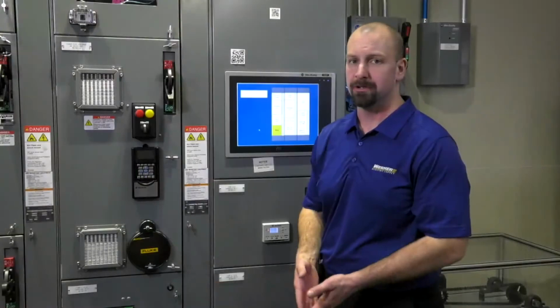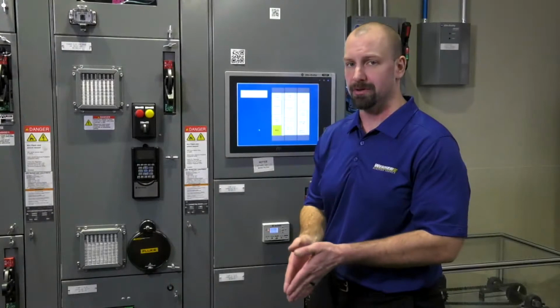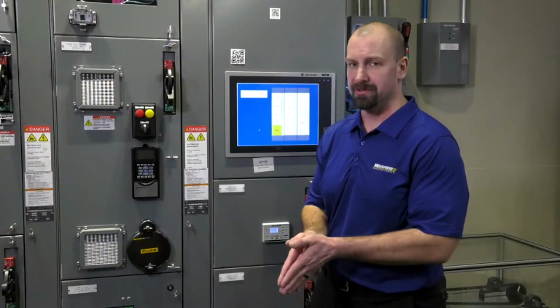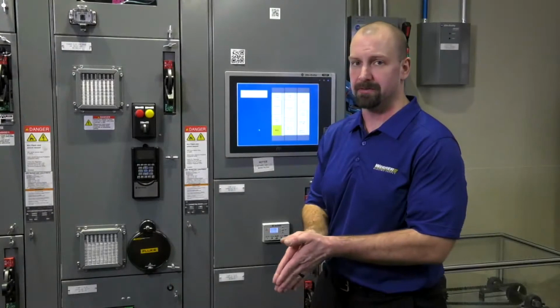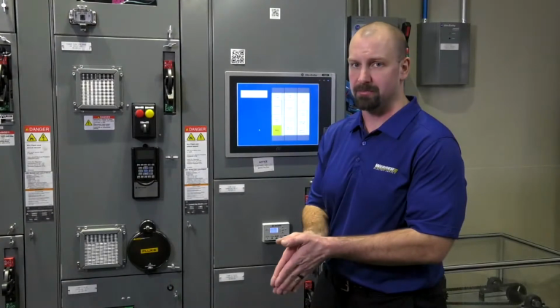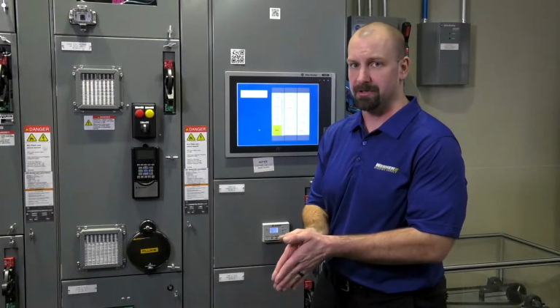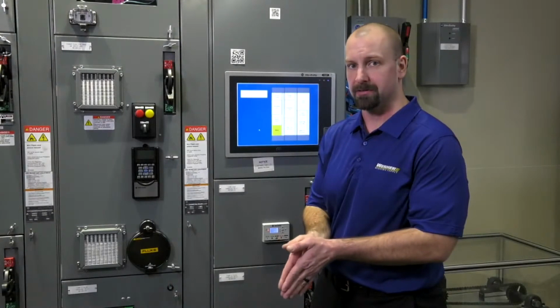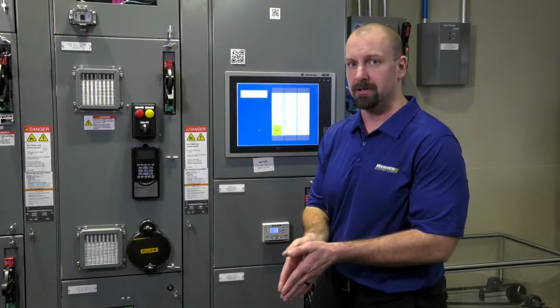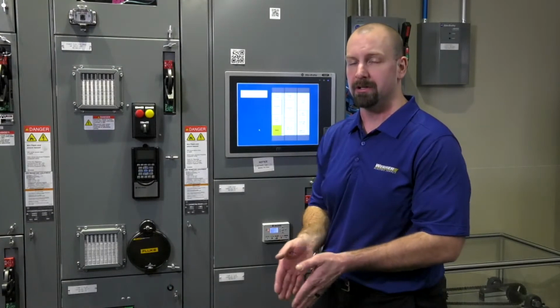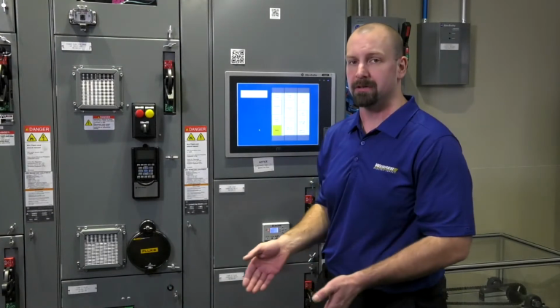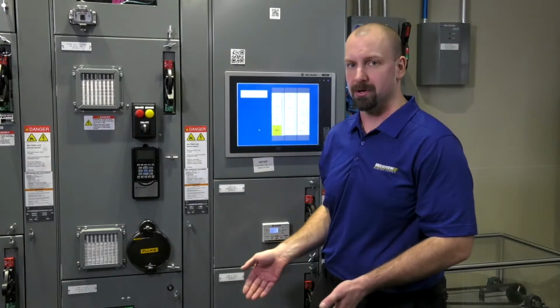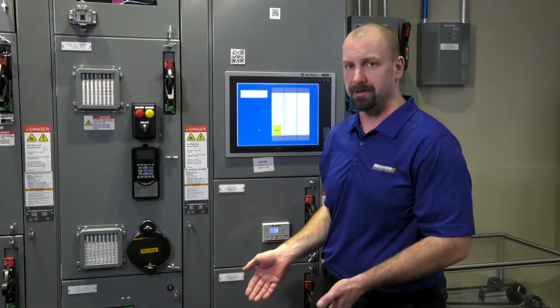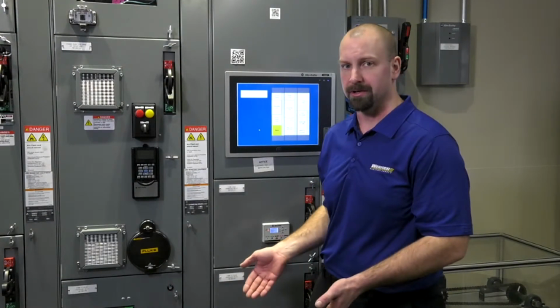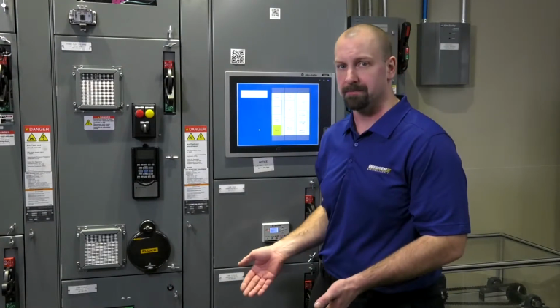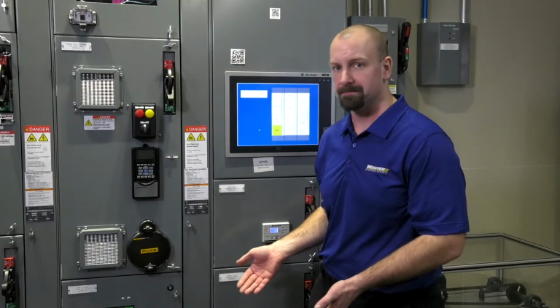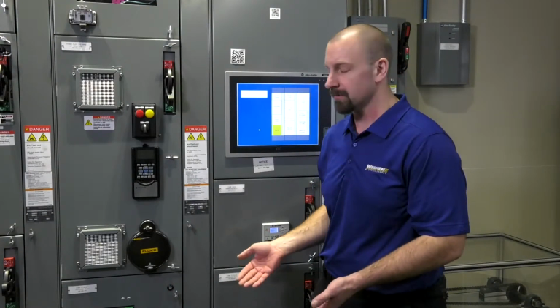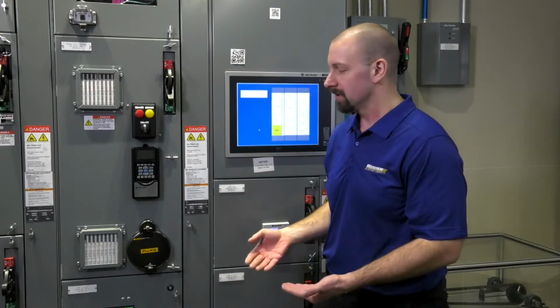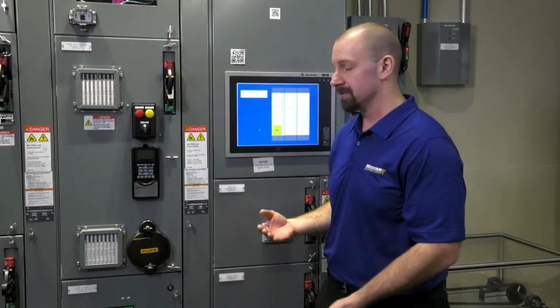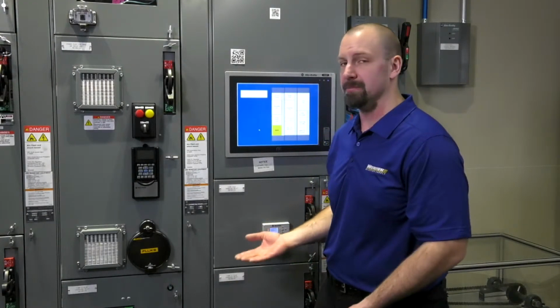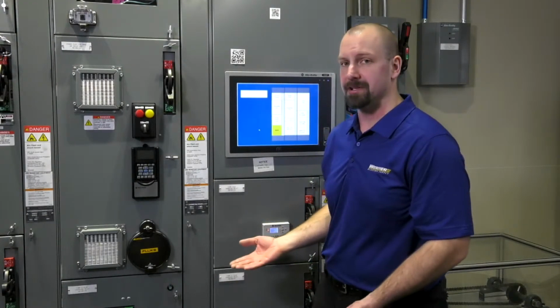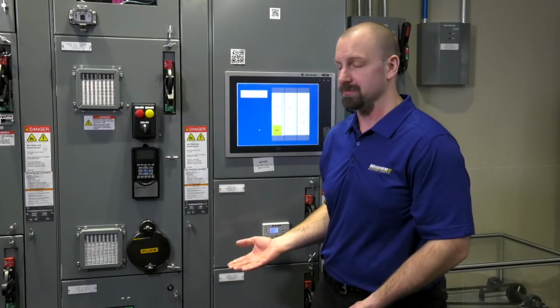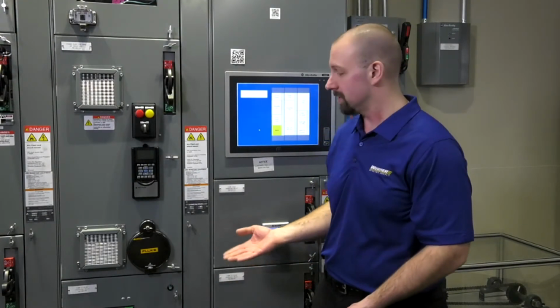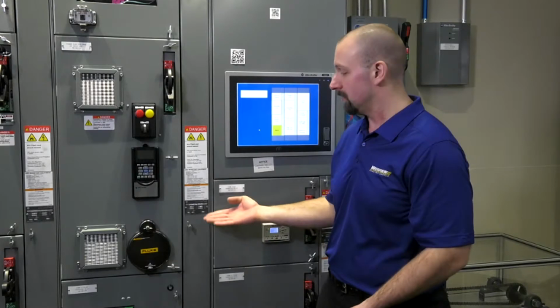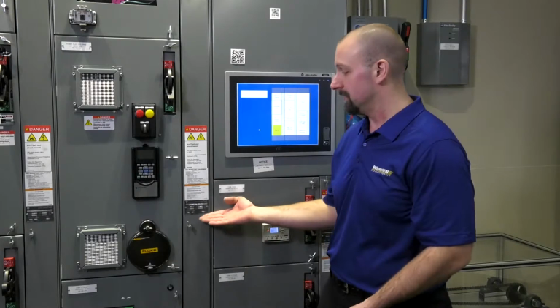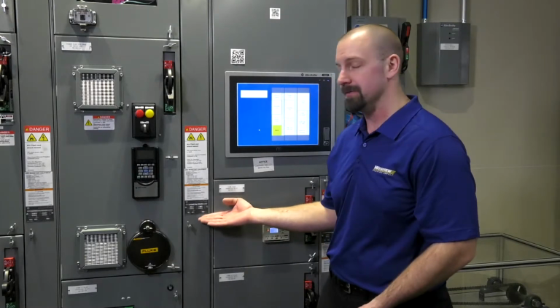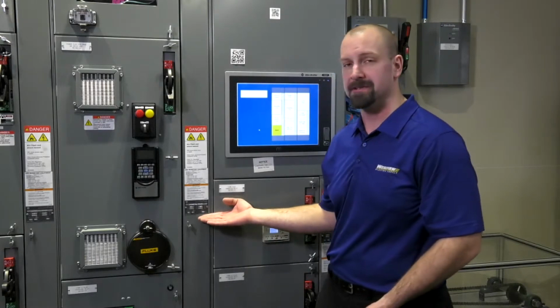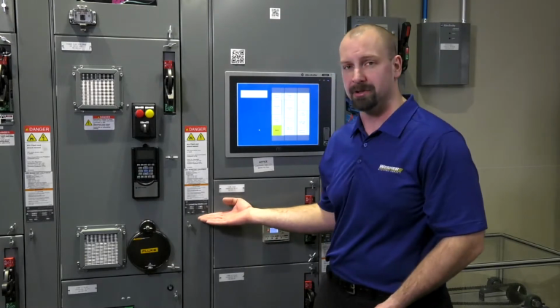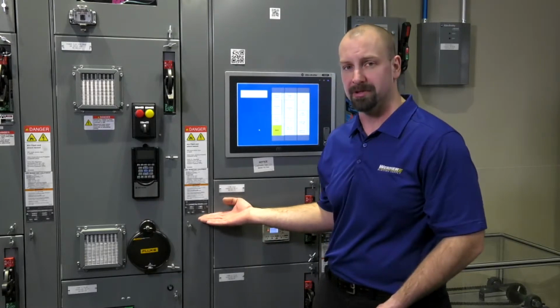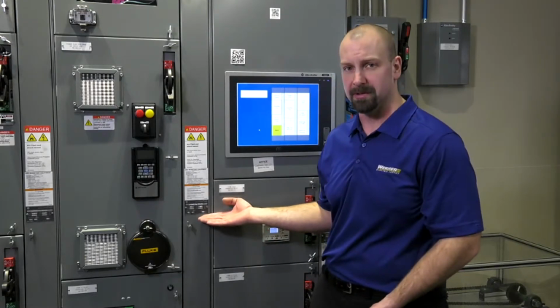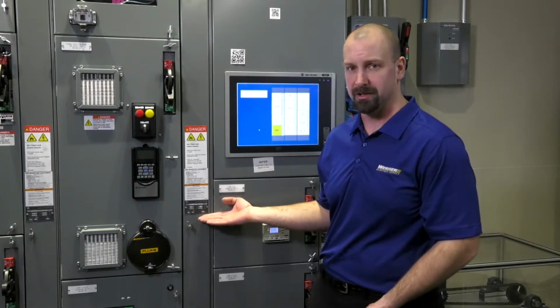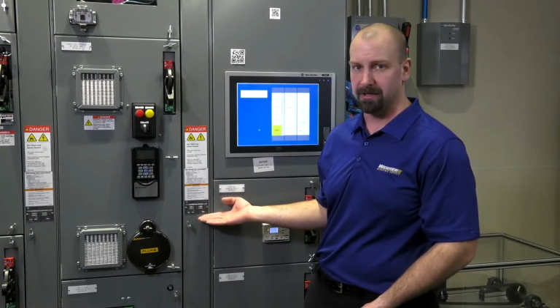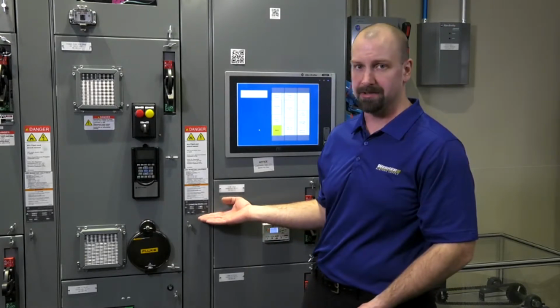Do you want those flush-mounted to the front or flush-mounted to the rear? Those are the type of discussions we can talk about once we have that serial number and the information it provides.